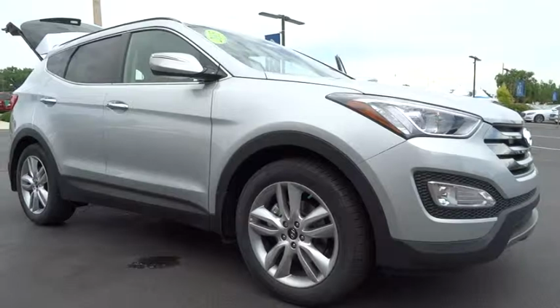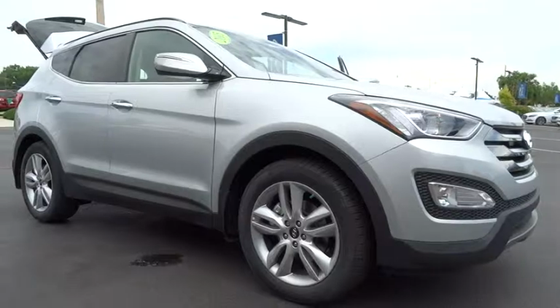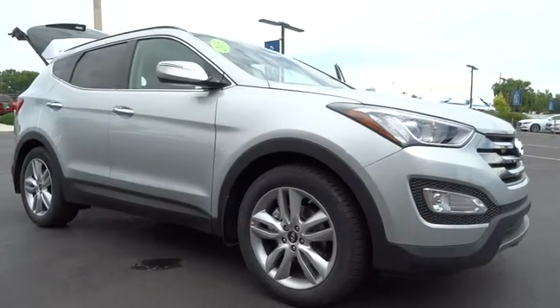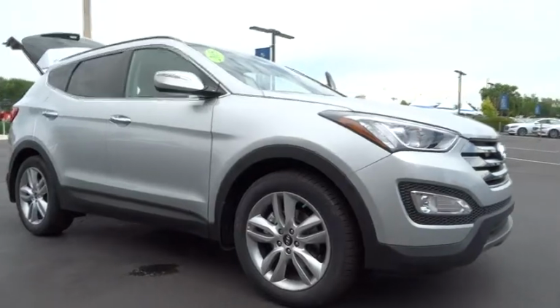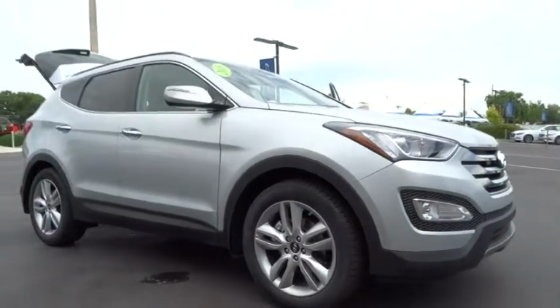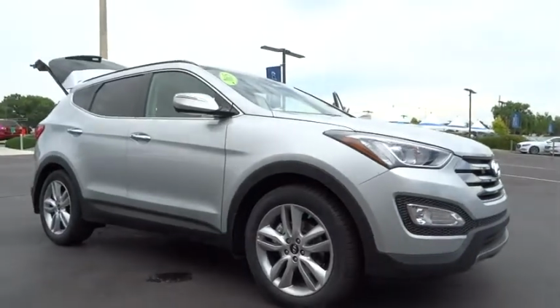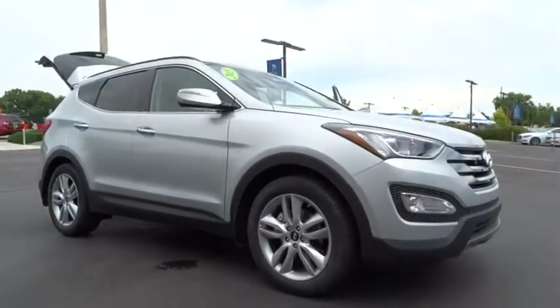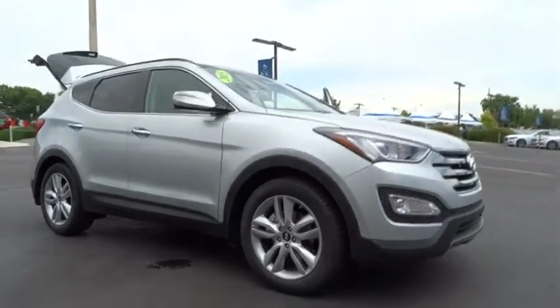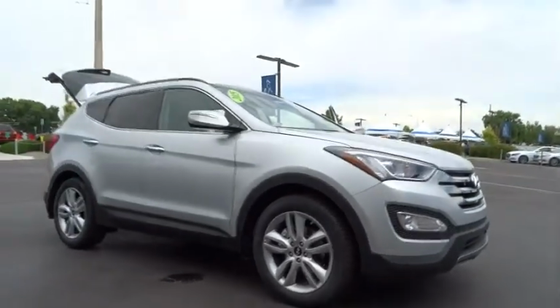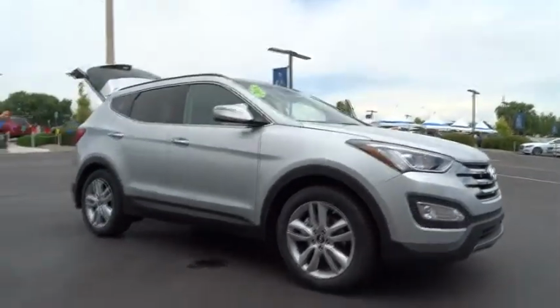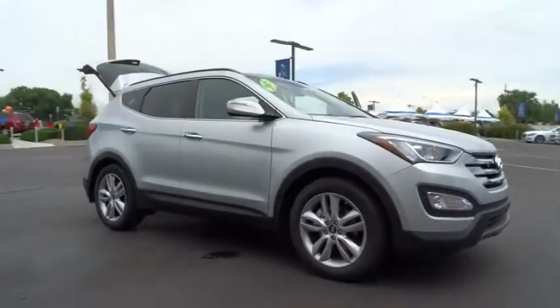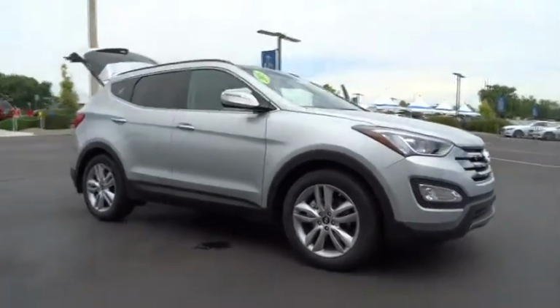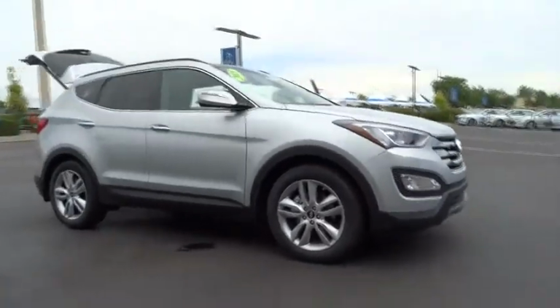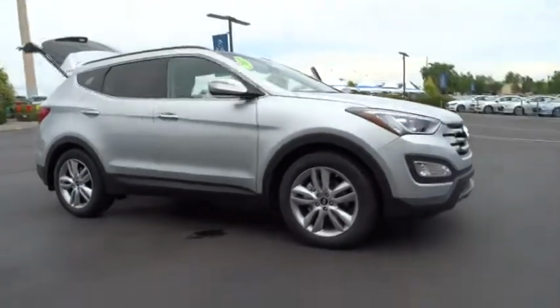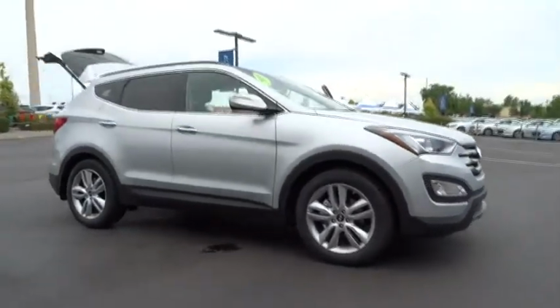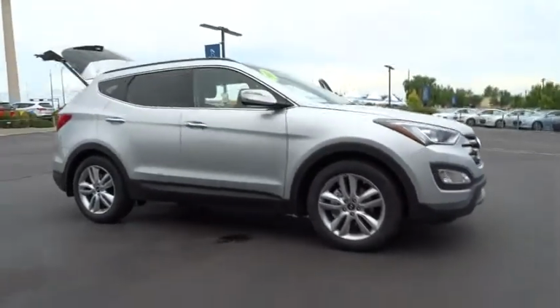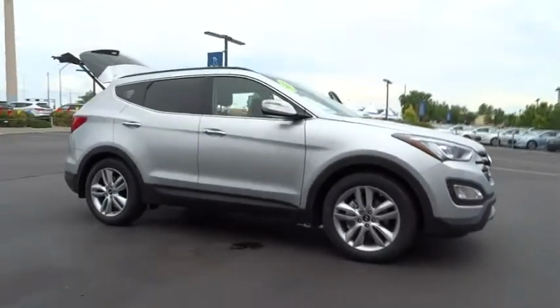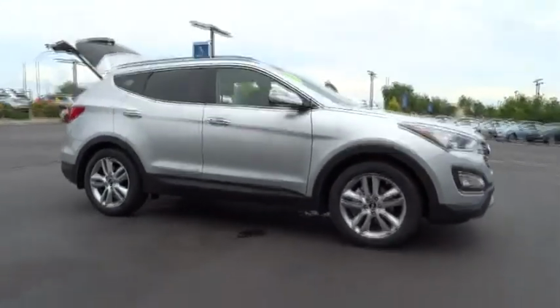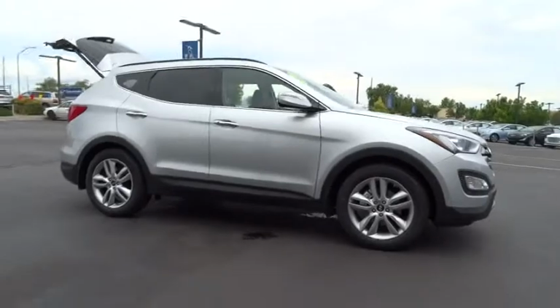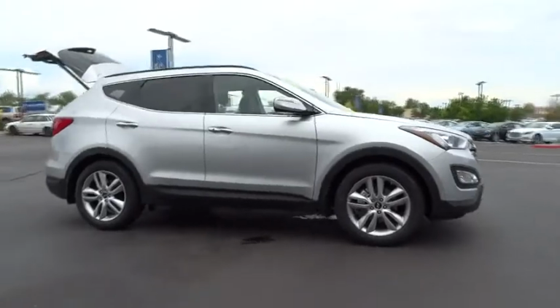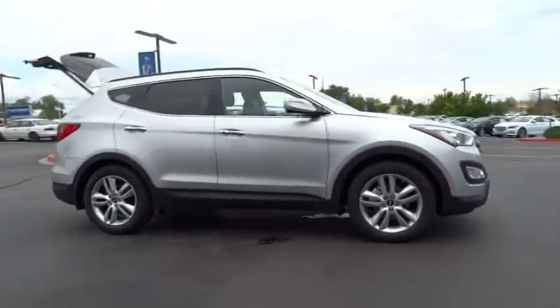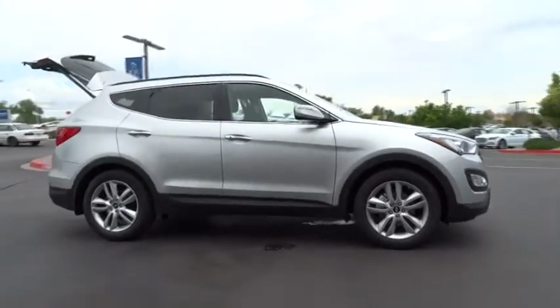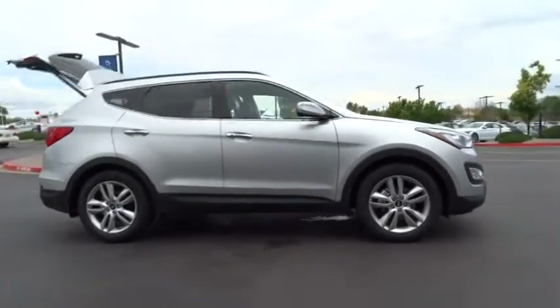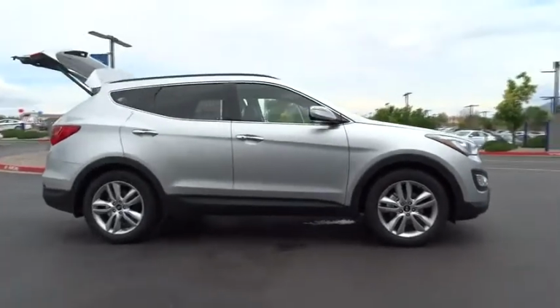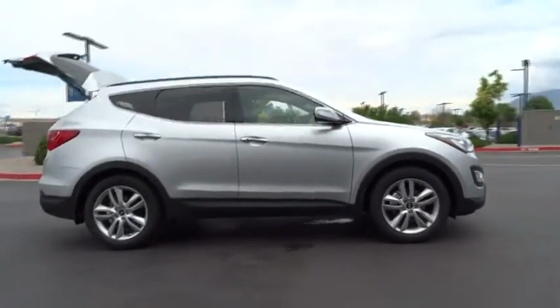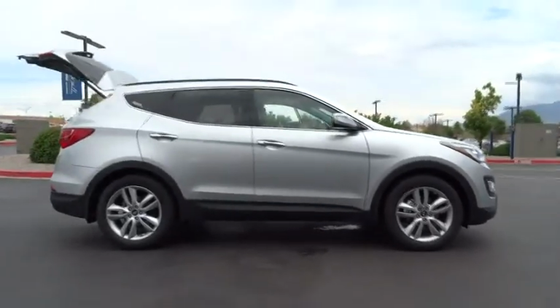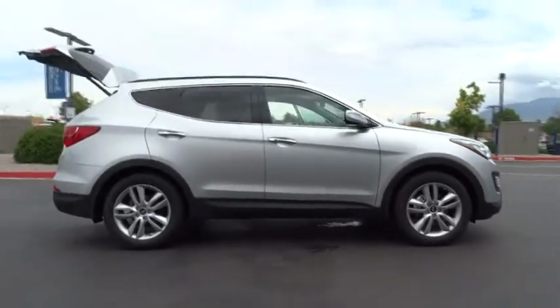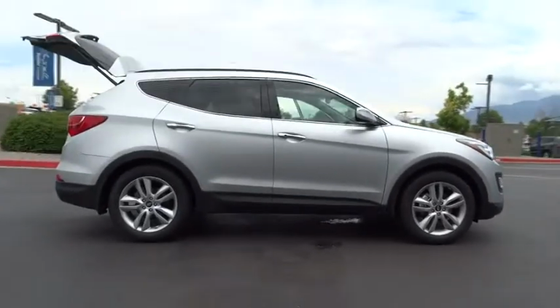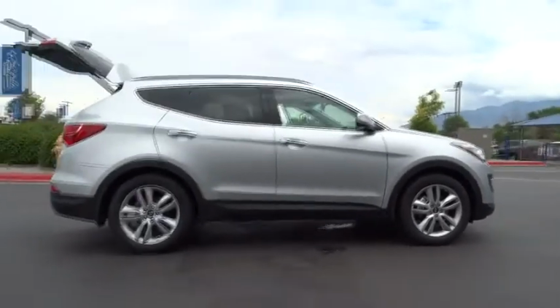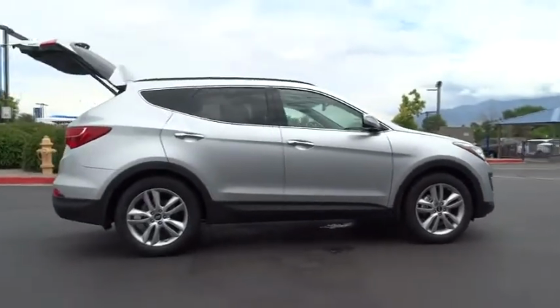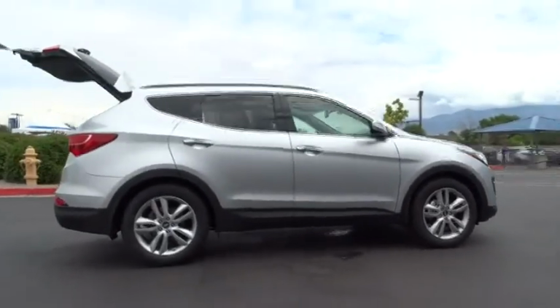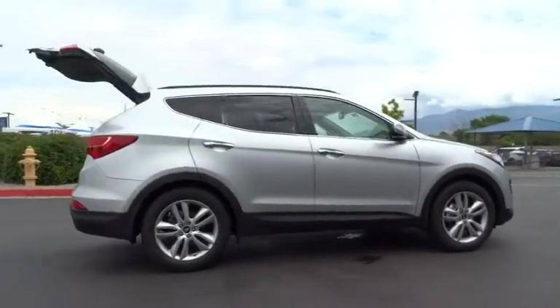The 2015 Santa Fe. Style. Quality. Performance. Value. Need we say more? Here are some of this vehicle's great options.